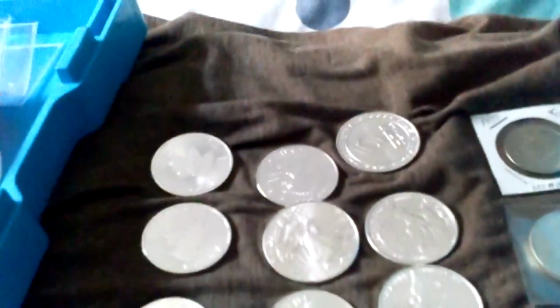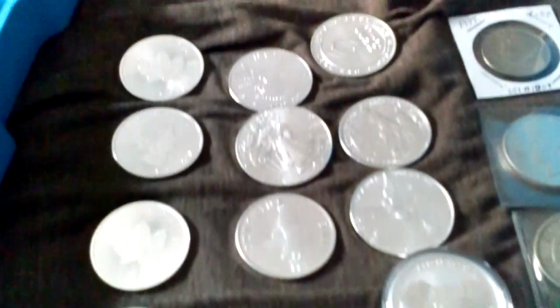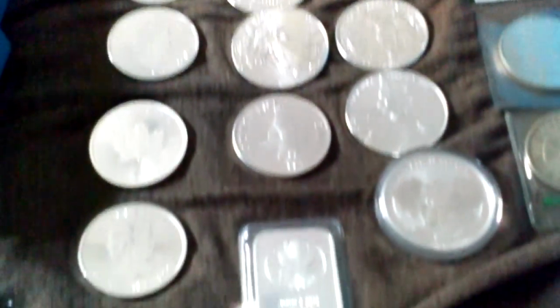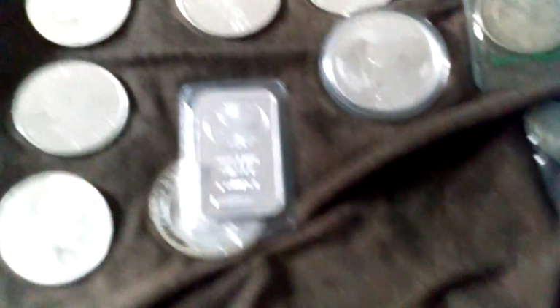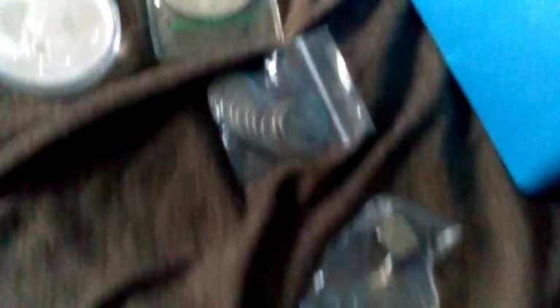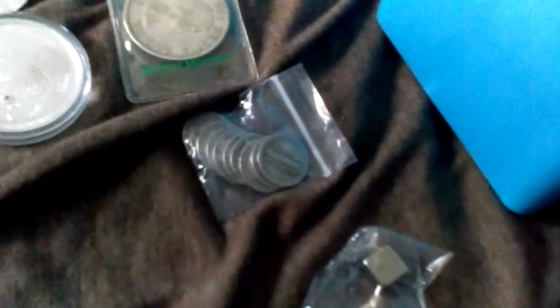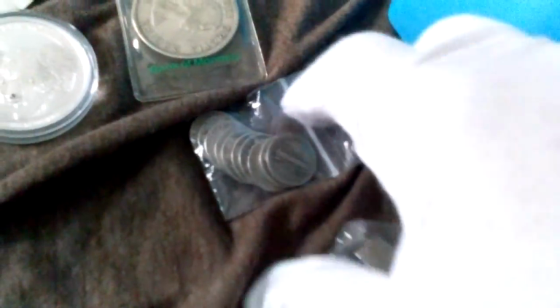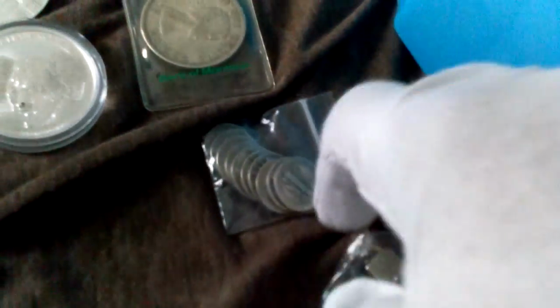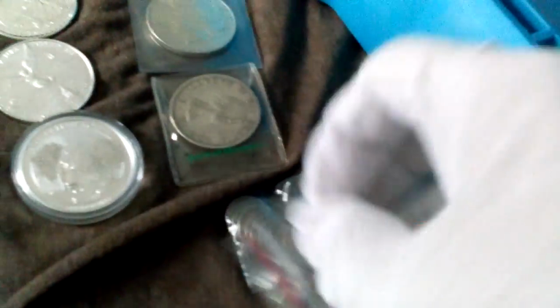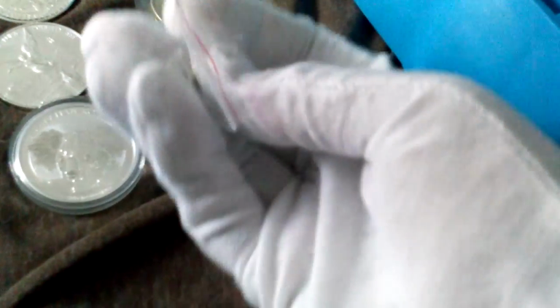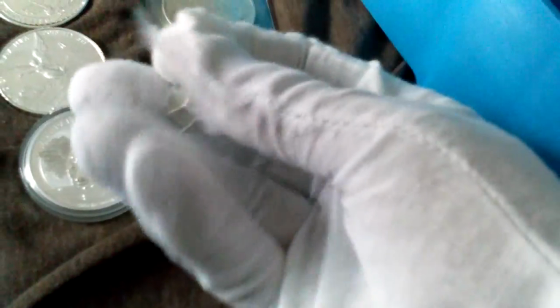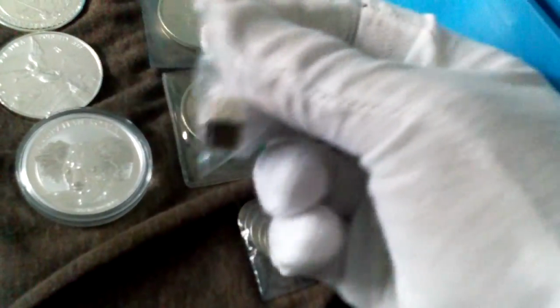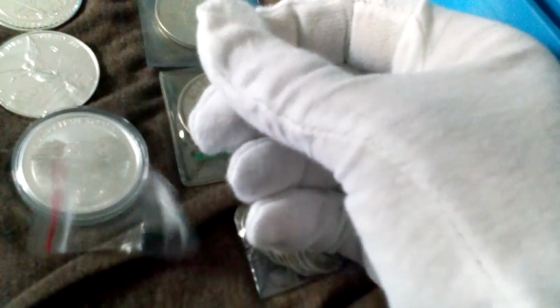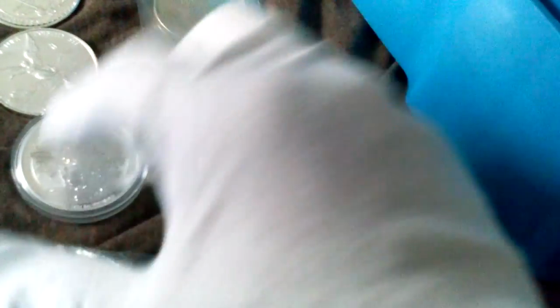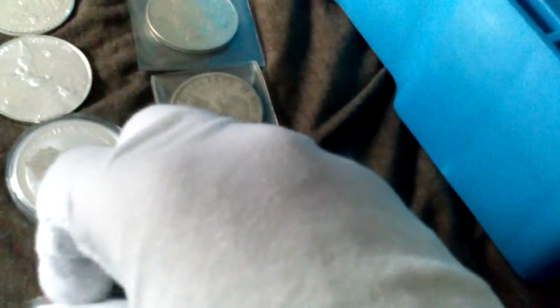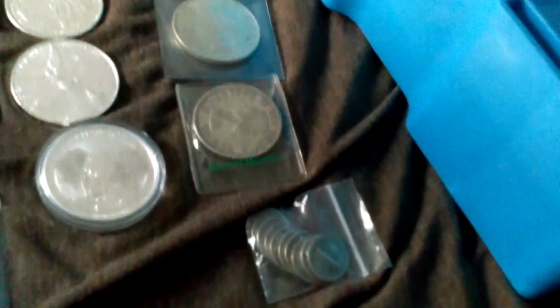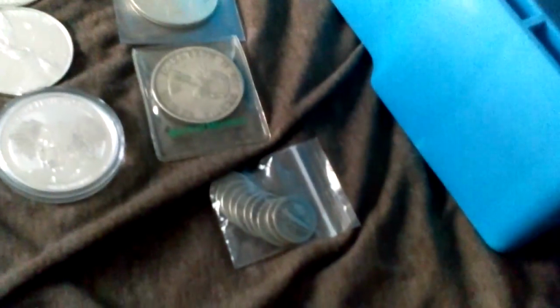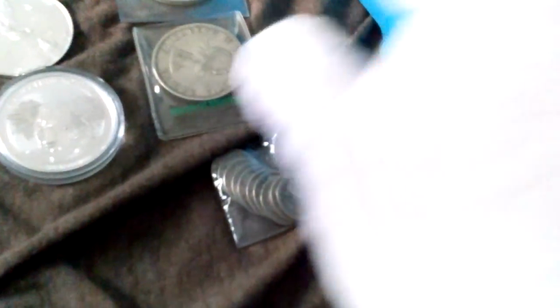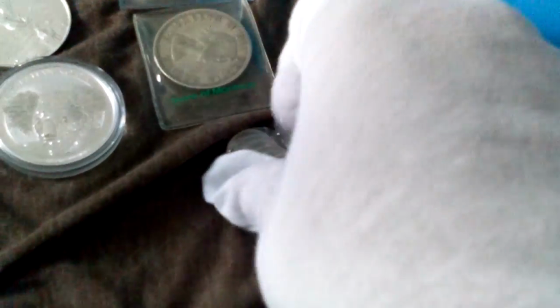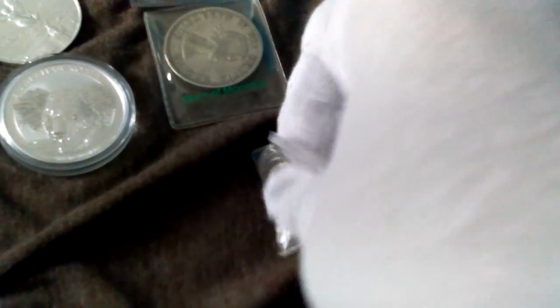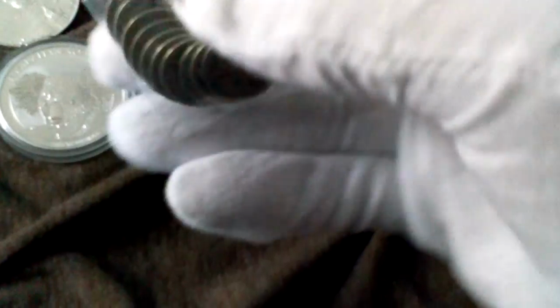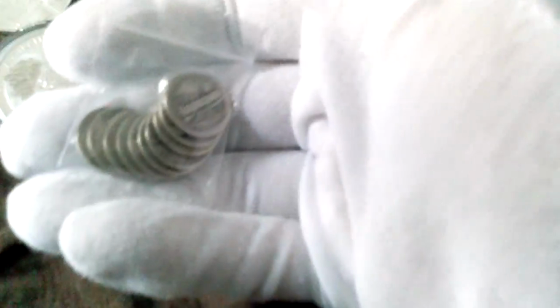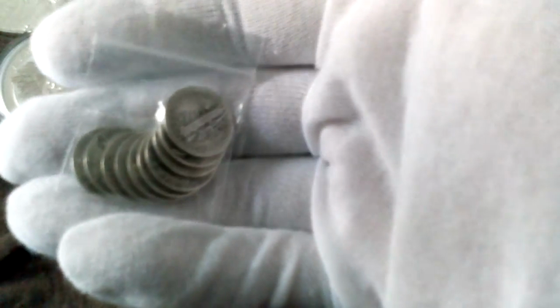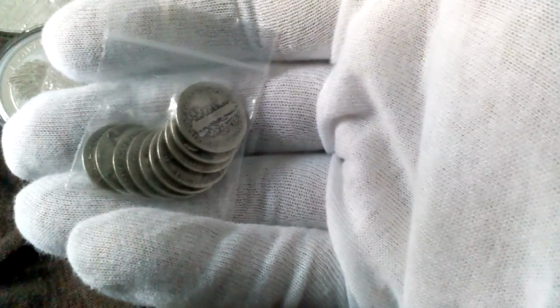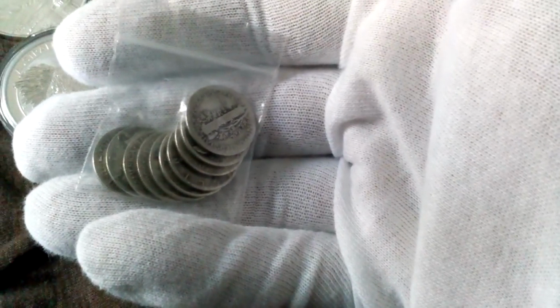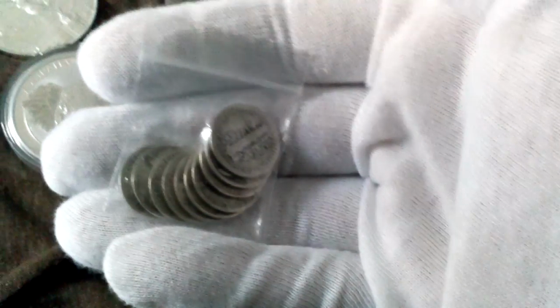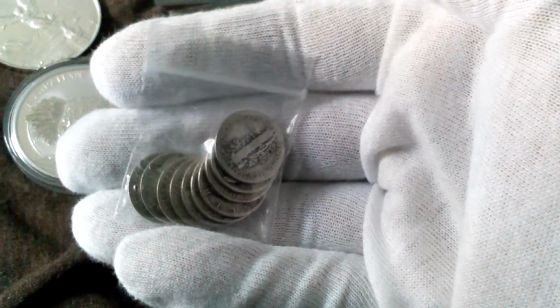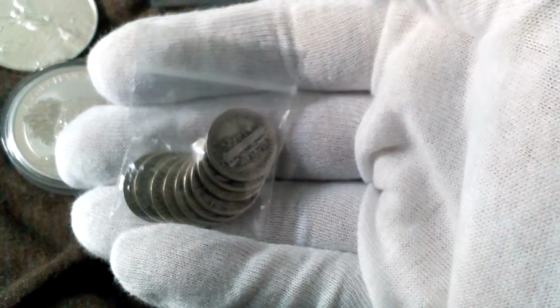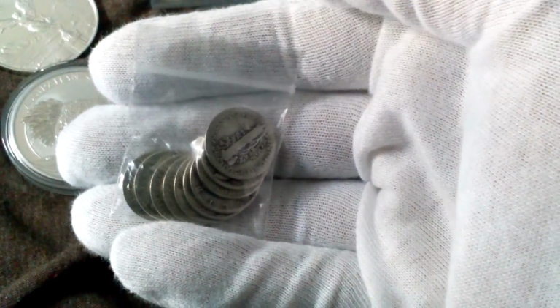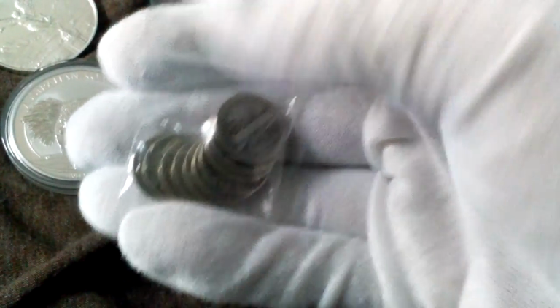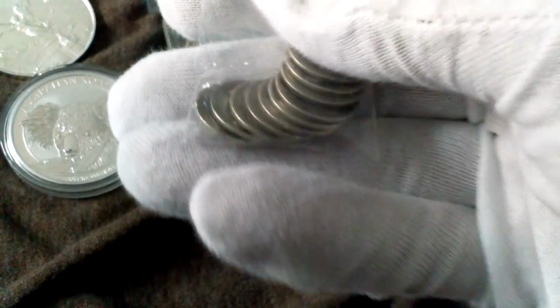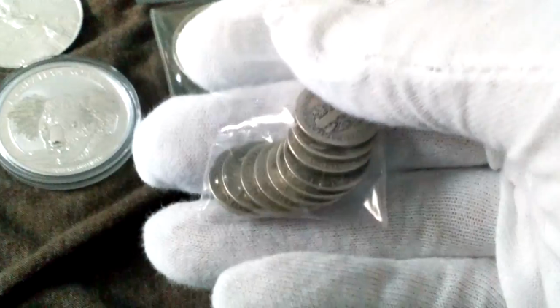Here's one of my magnets. I also picked up a one dollar face value bag of mercury dimes.